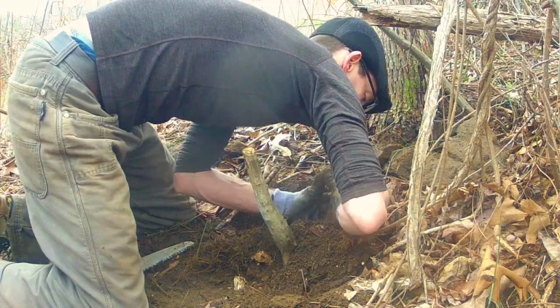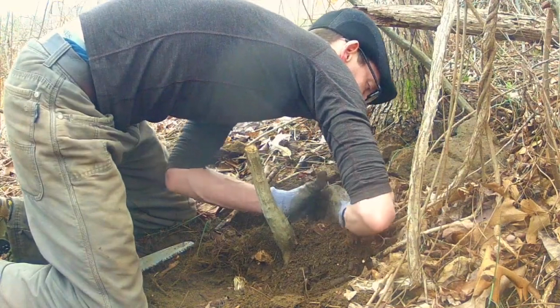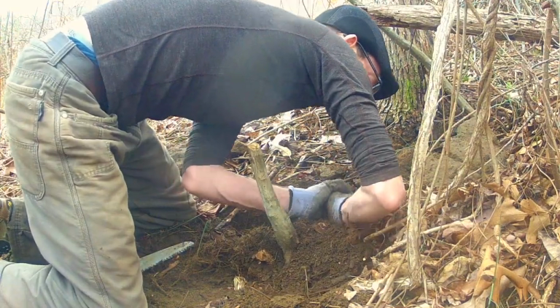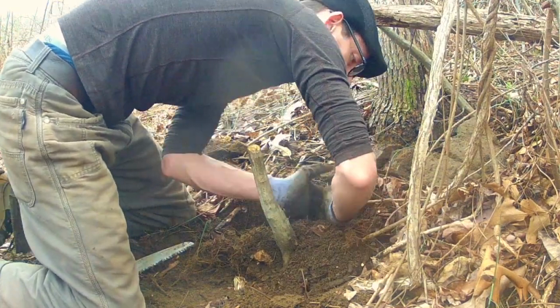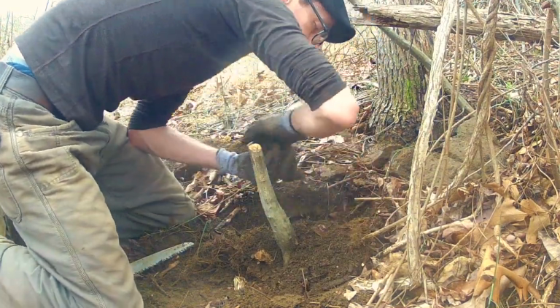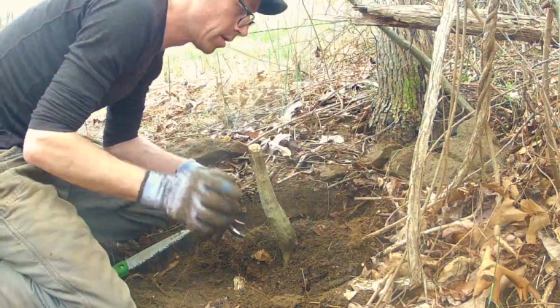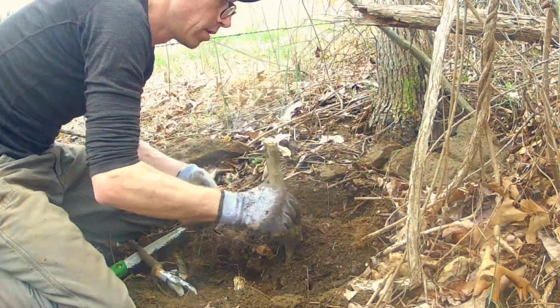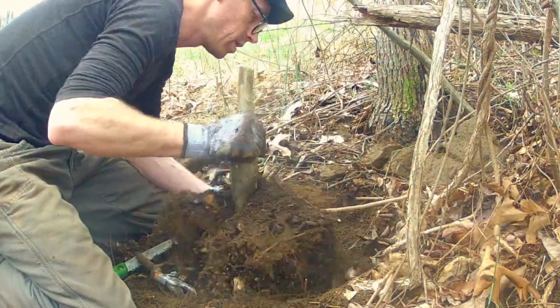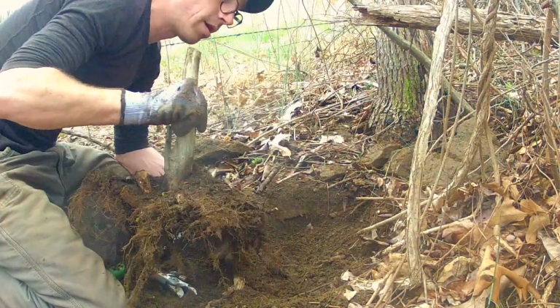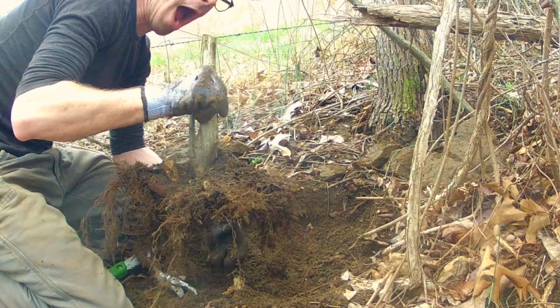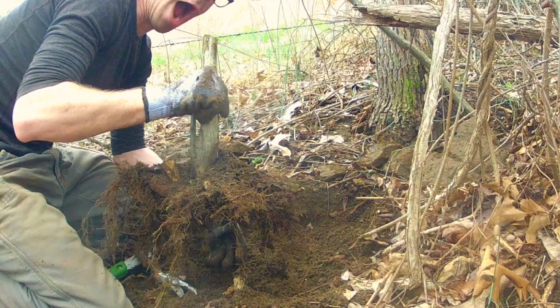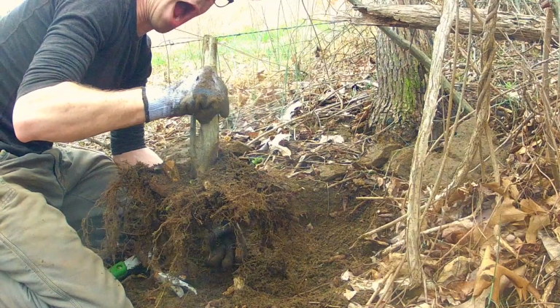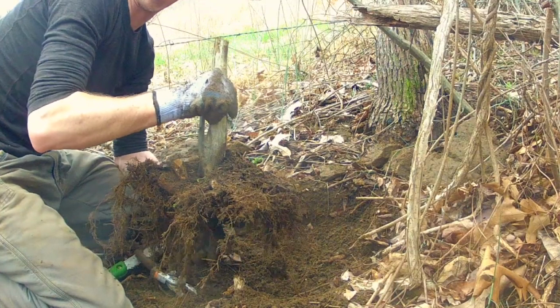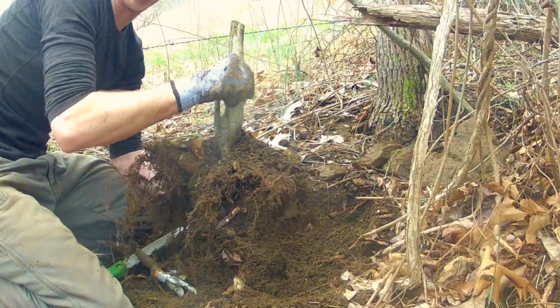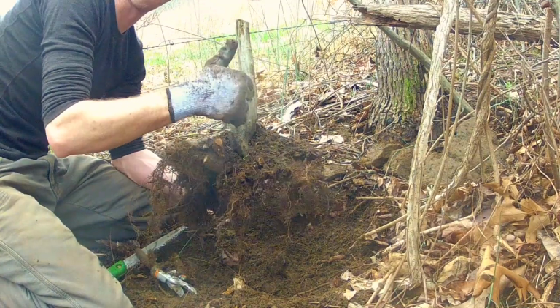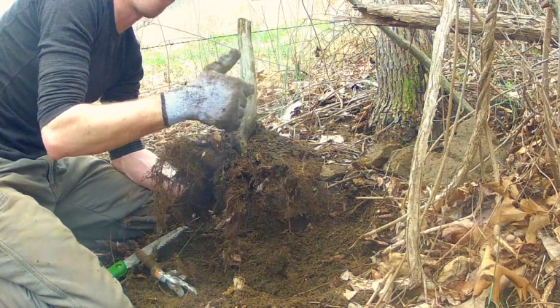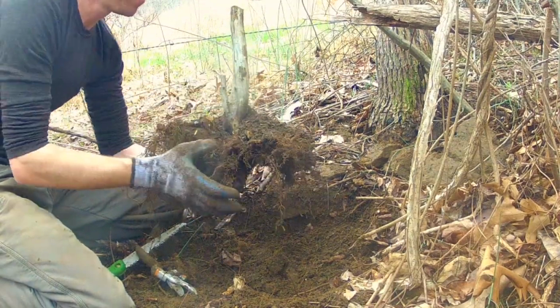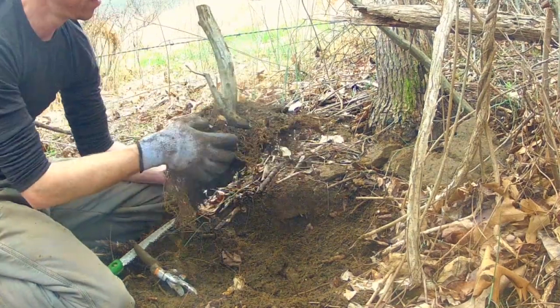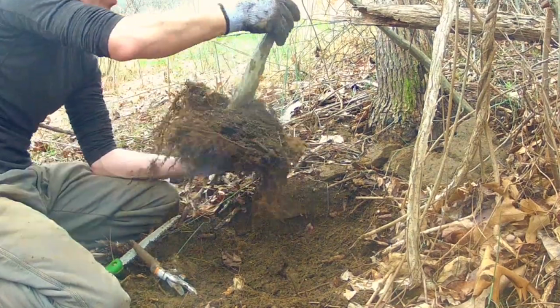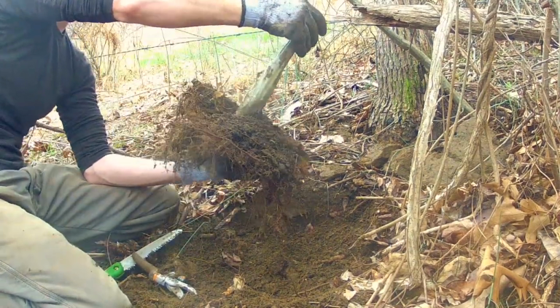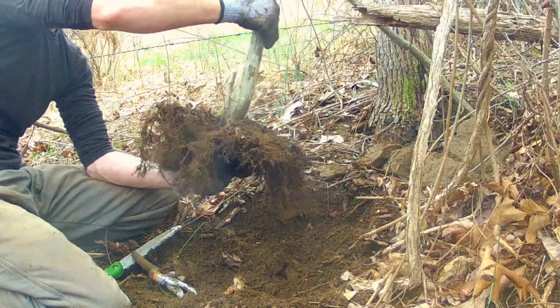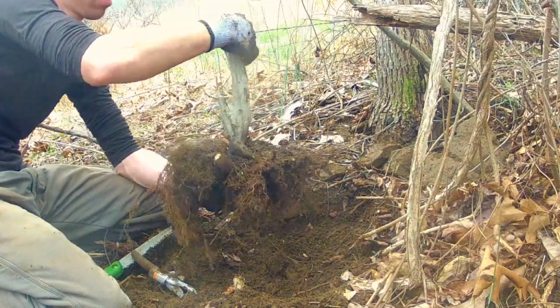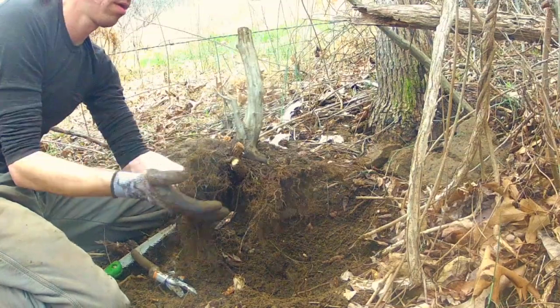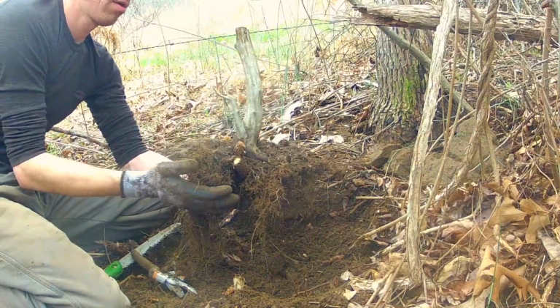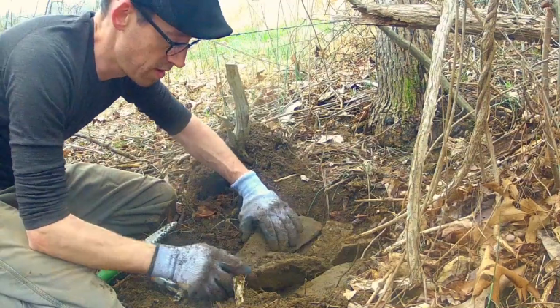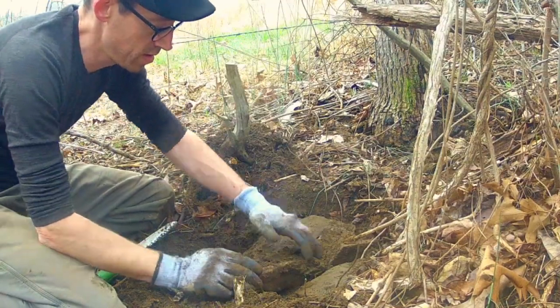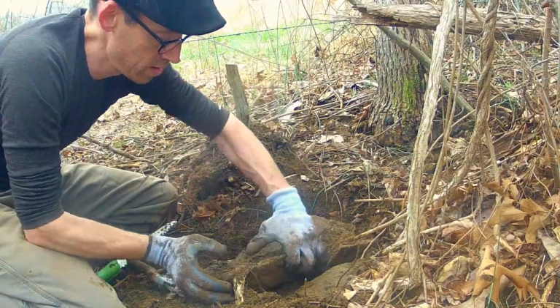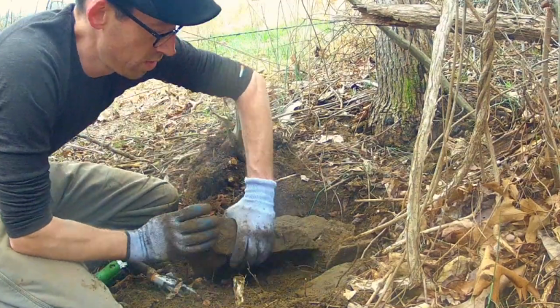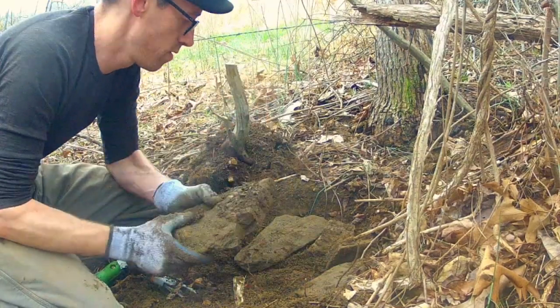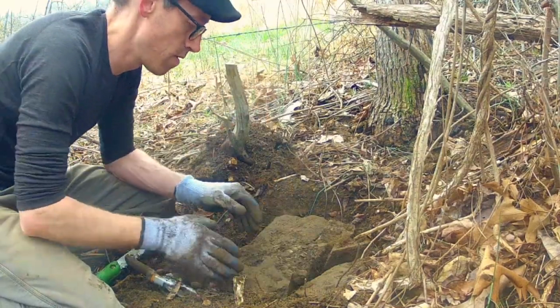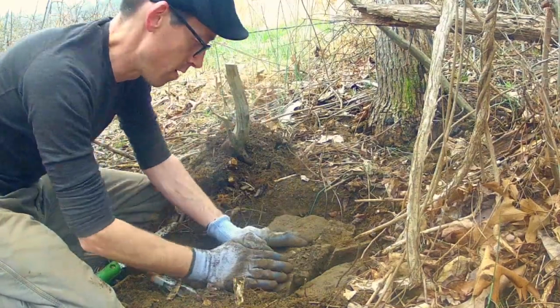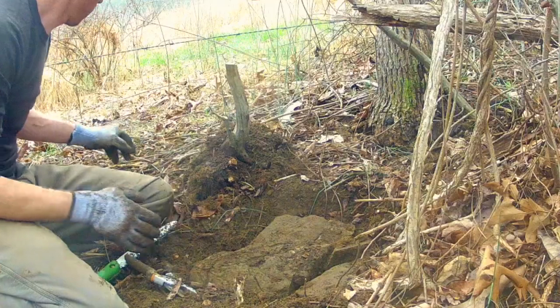One of the best parts about collecting trees are the surprises. The last step in the process is filling the hole back in and getting your tree home.